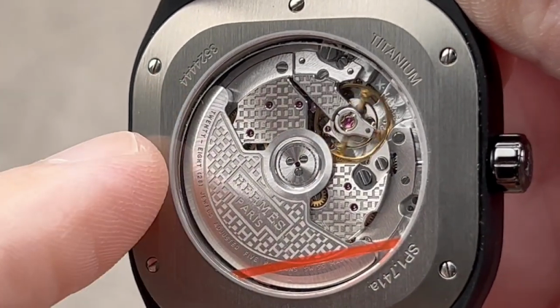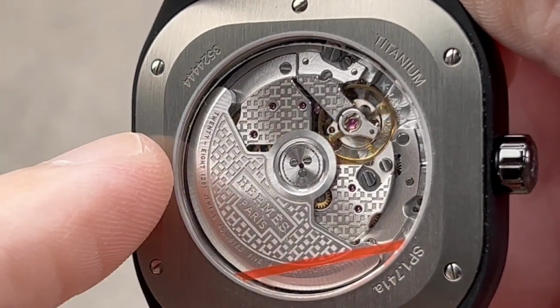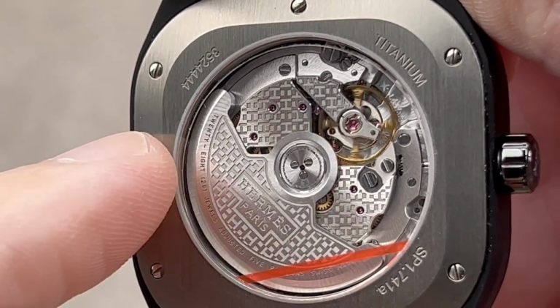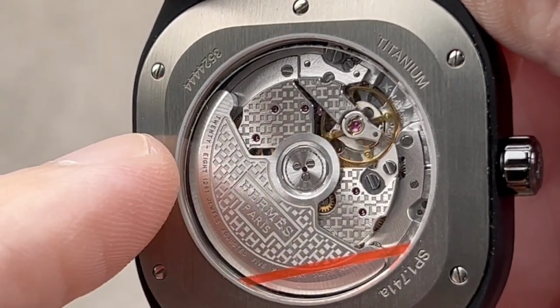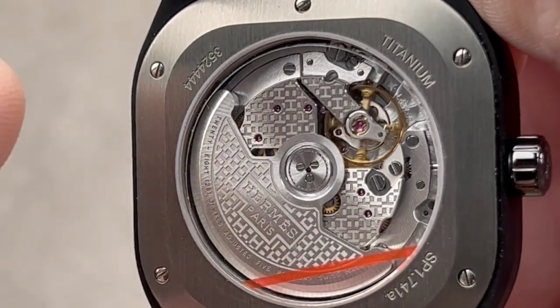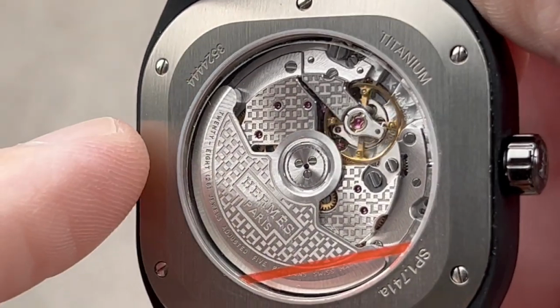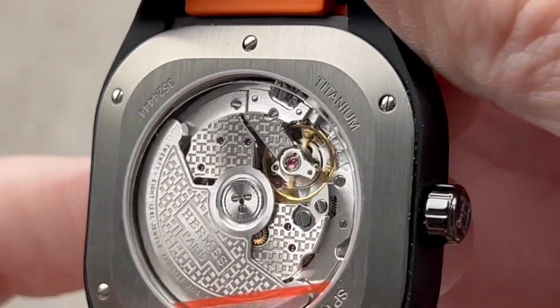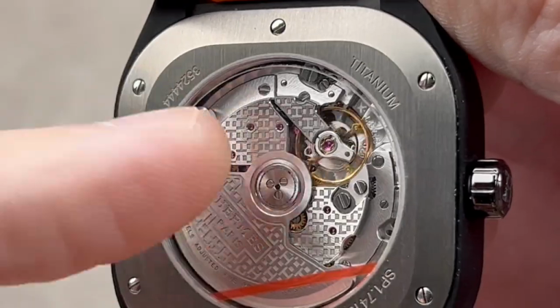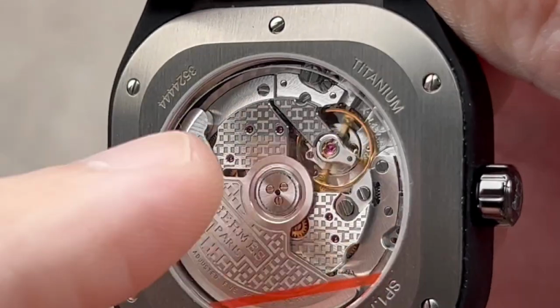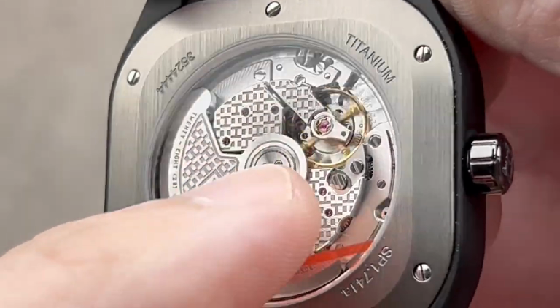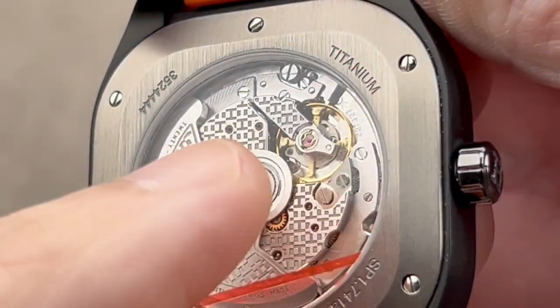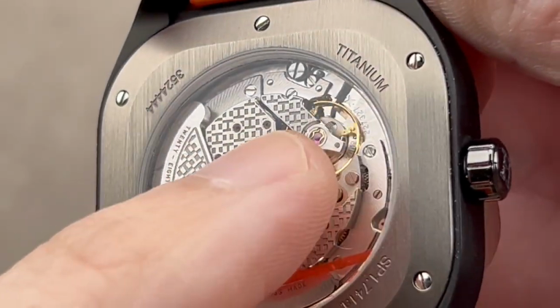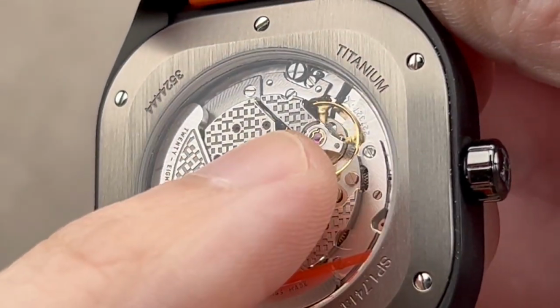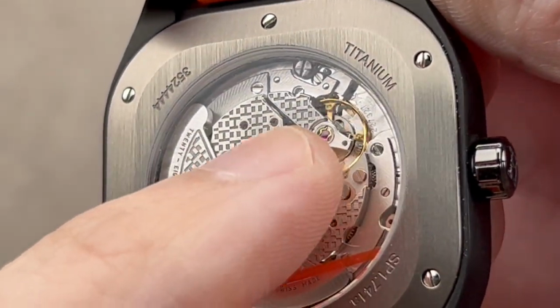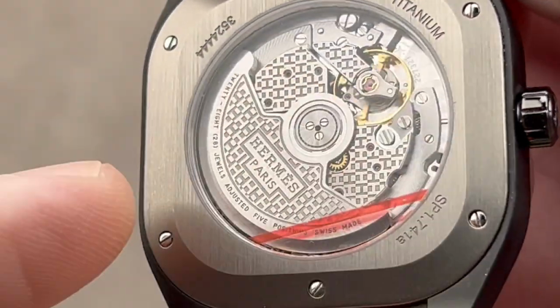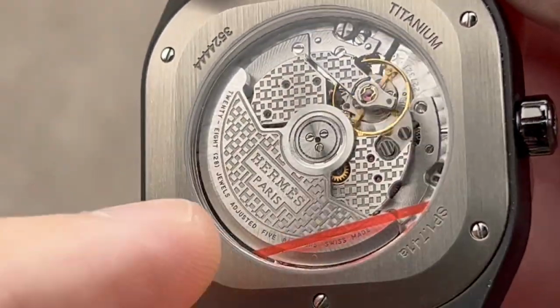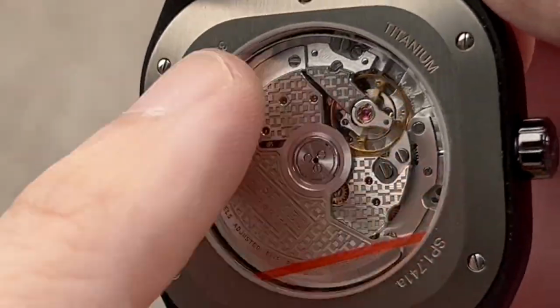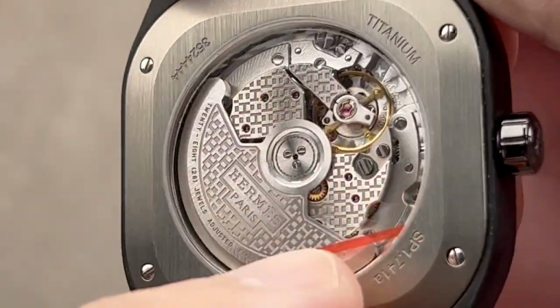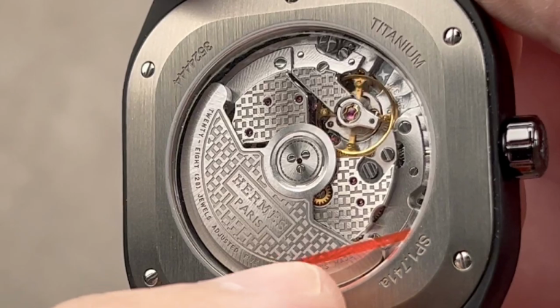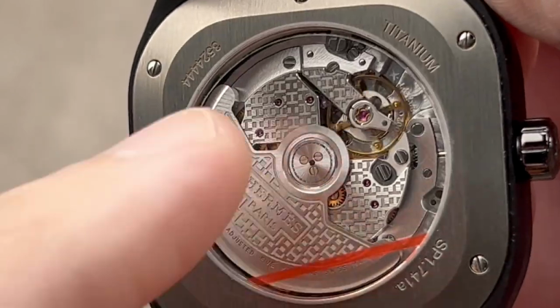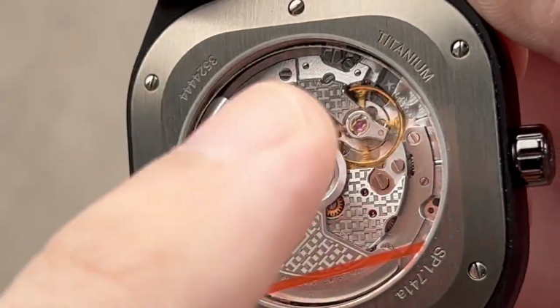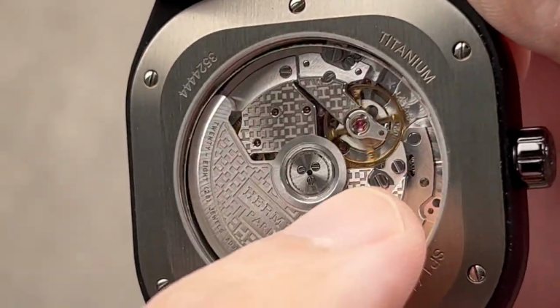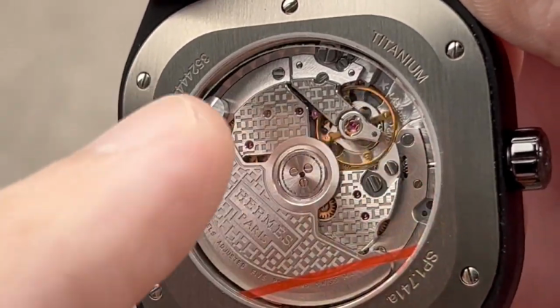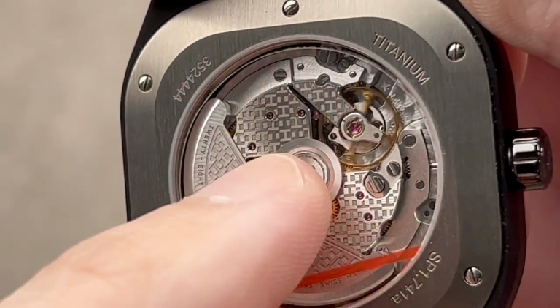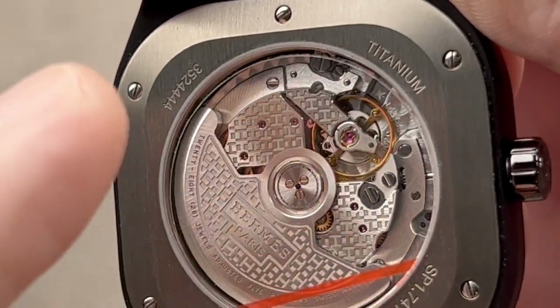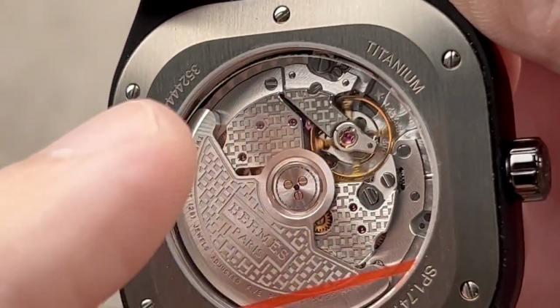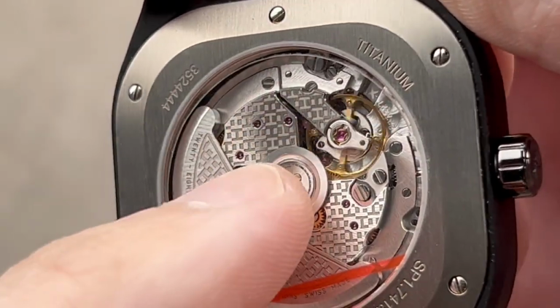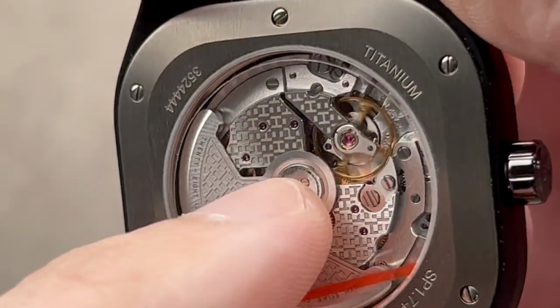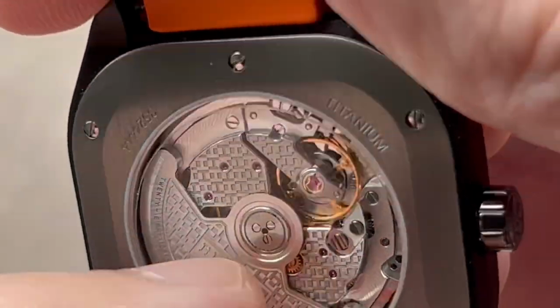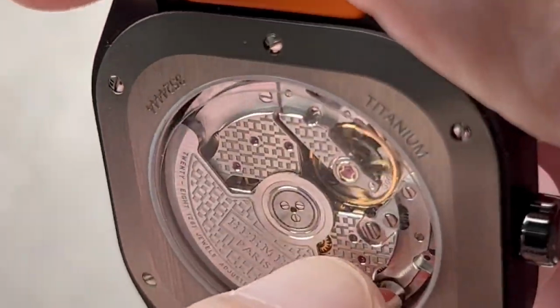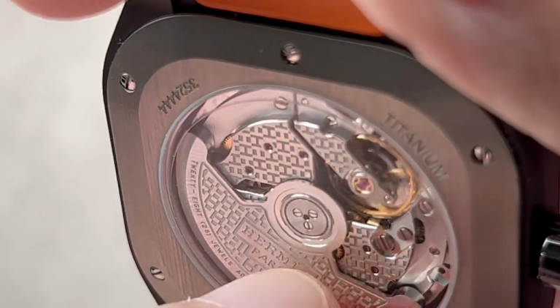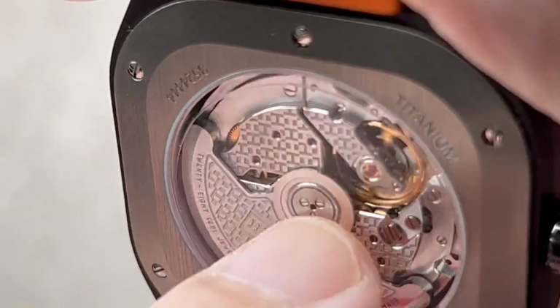Automatic winding, two barrels, 50-hour power reserve, quick-set stop seconds, free-sprung balance, and five-position adjustment like a chronometer. High horology and chronometer standards. The beveling is actually quite nice — you can see it lights up when you hold it against the light, started mechanically but probably finished with a handheld buffing tool.